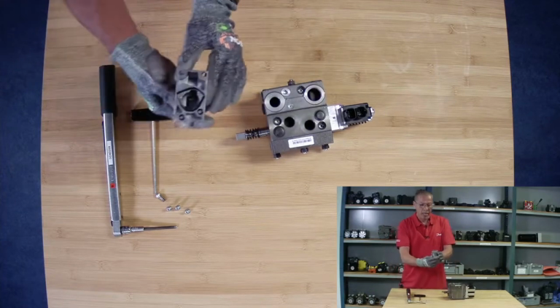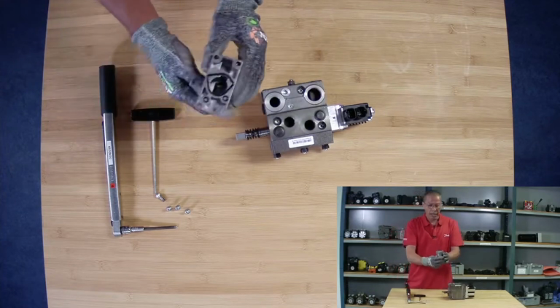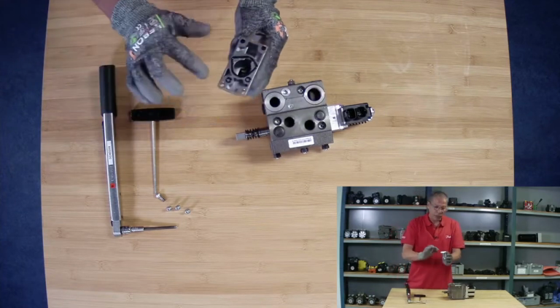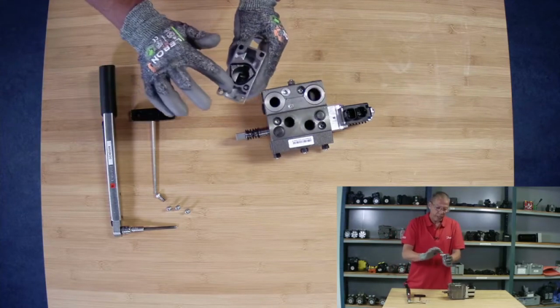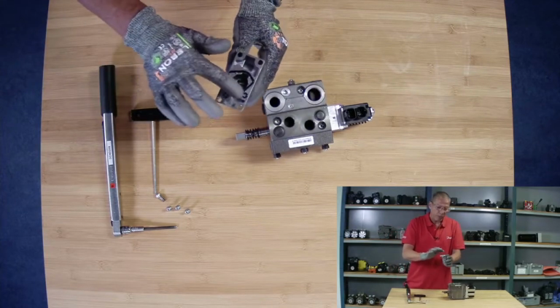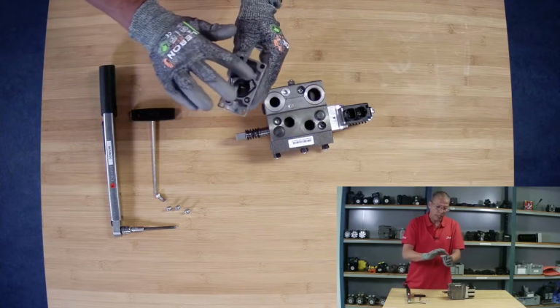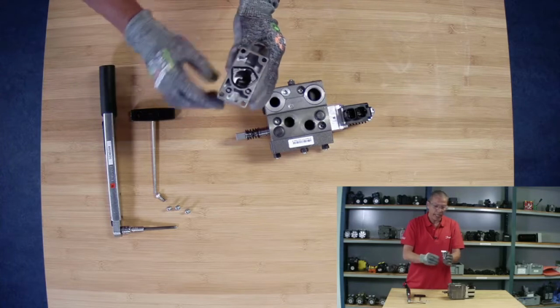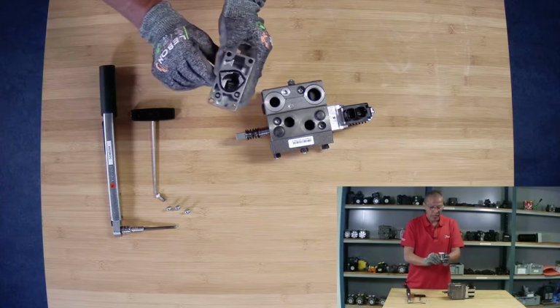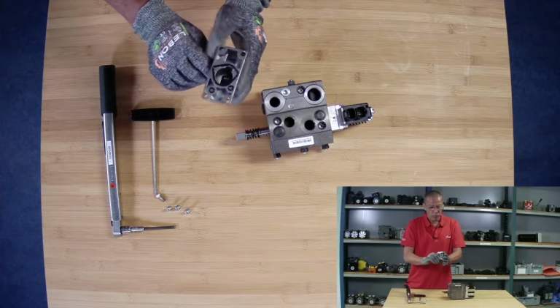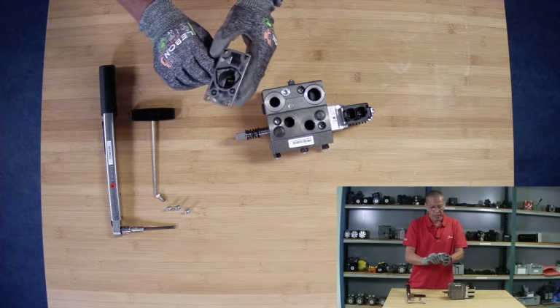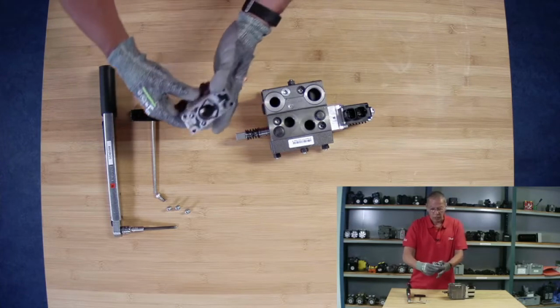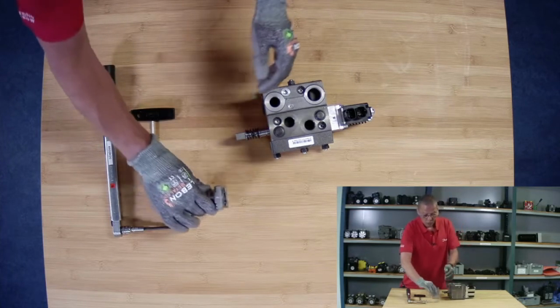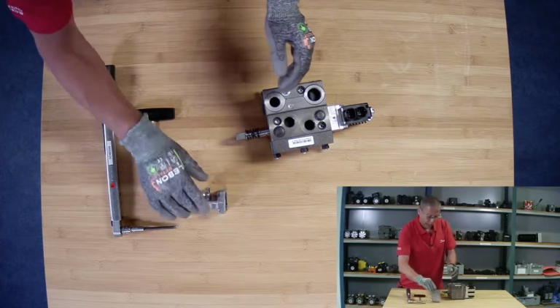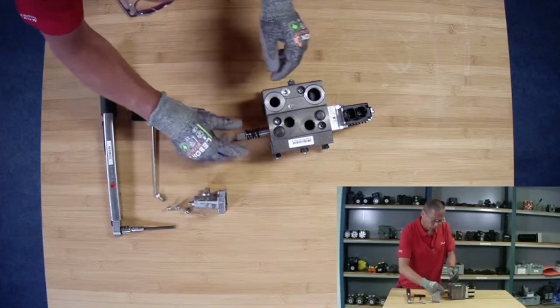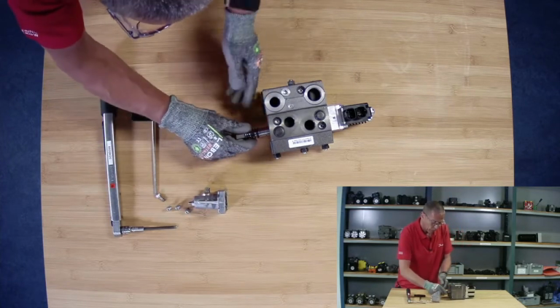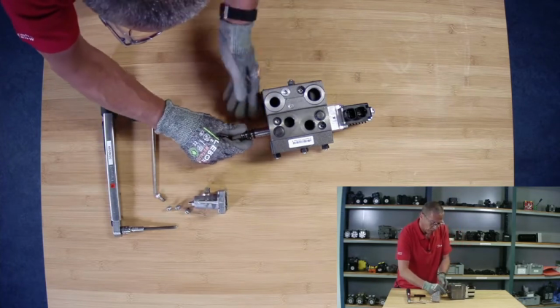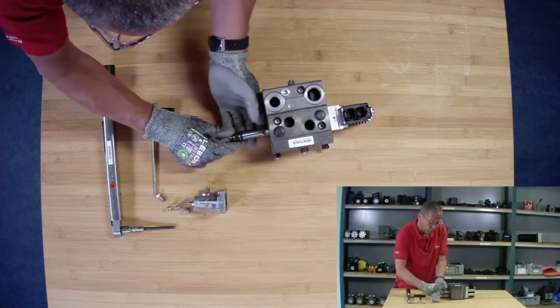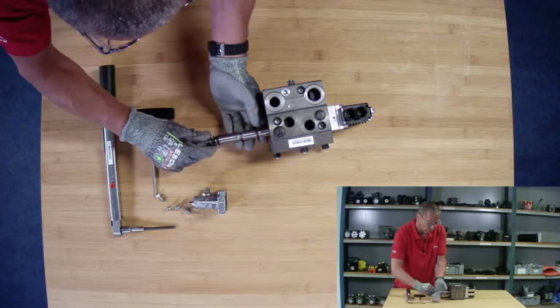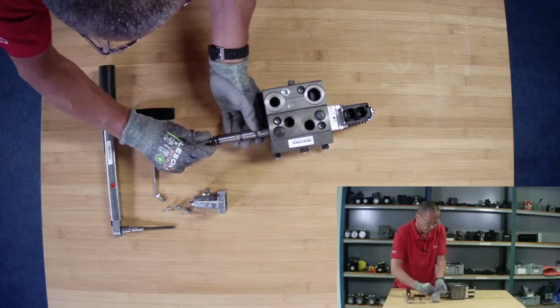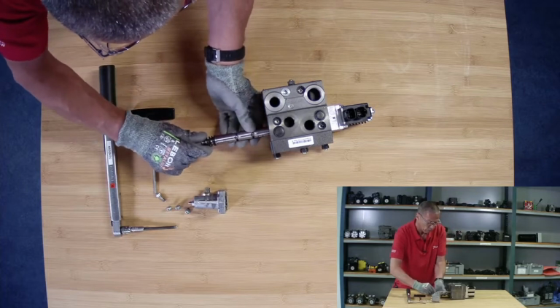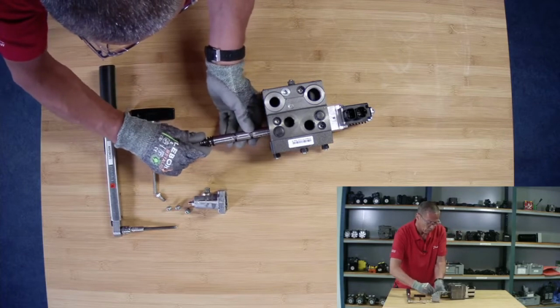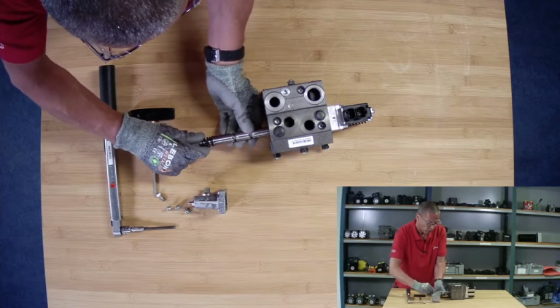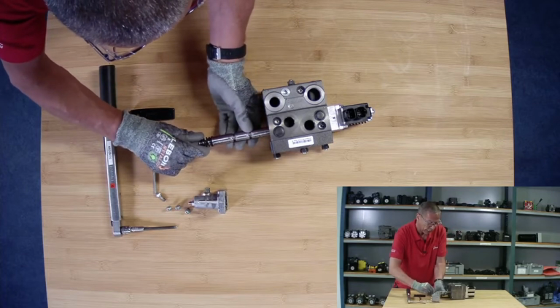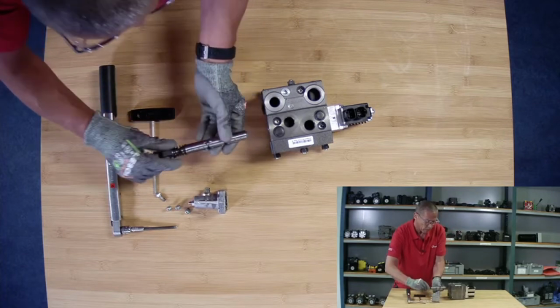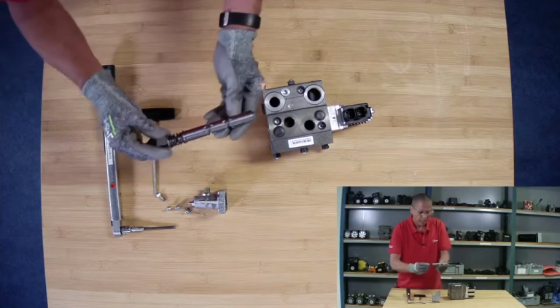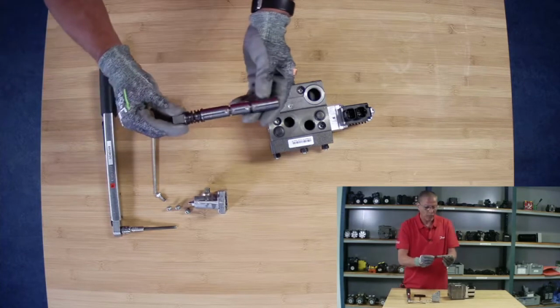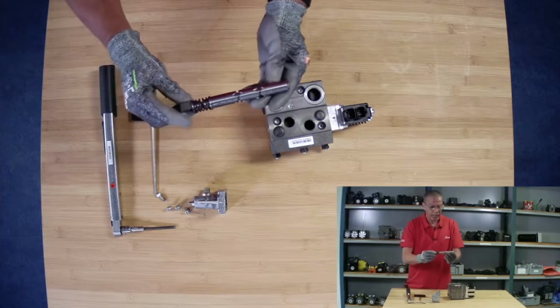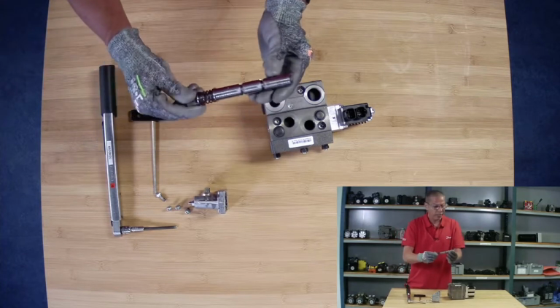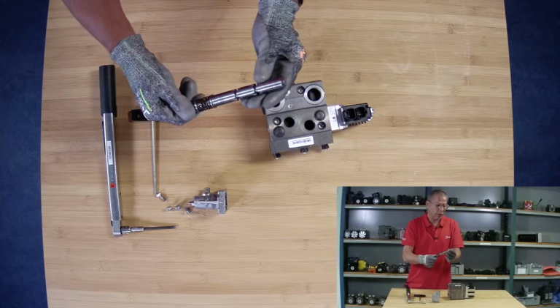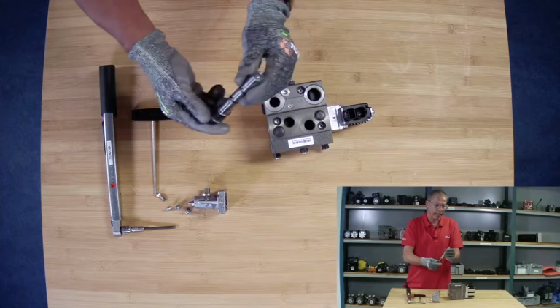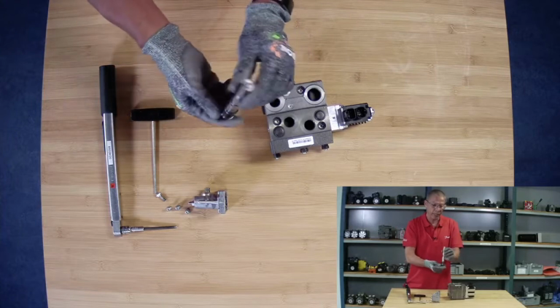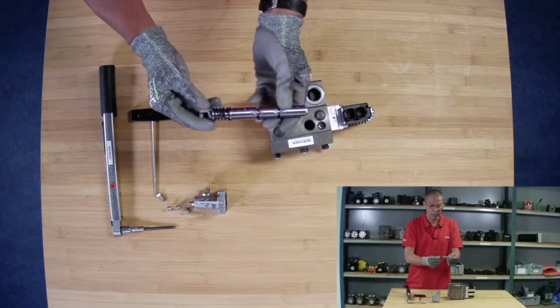Then we just check the O-rings are okay. We will check the spool — I'll remove the spool, gently. We check: is everything okay? Everything seems to be okay.